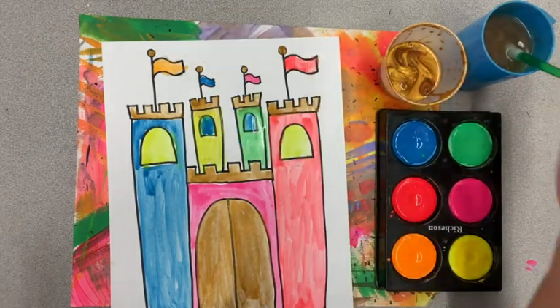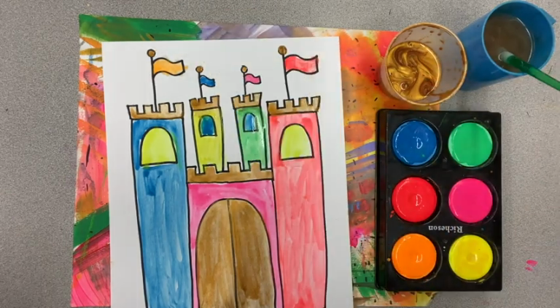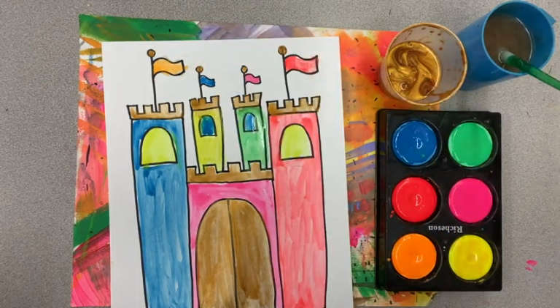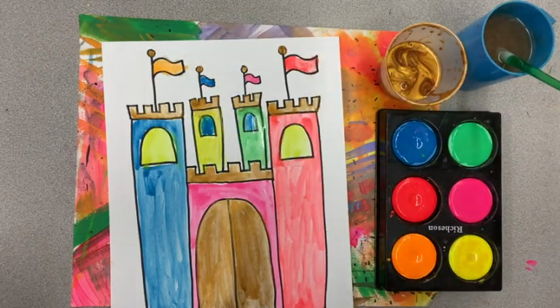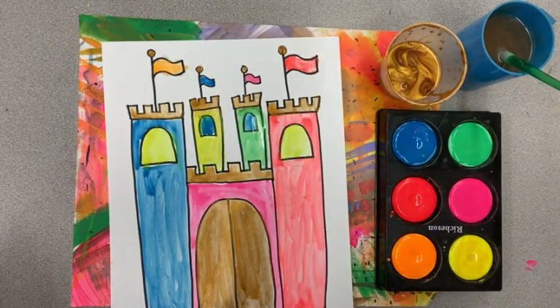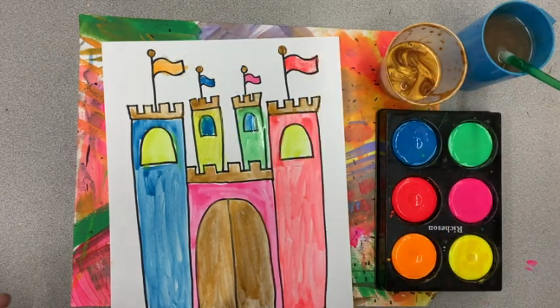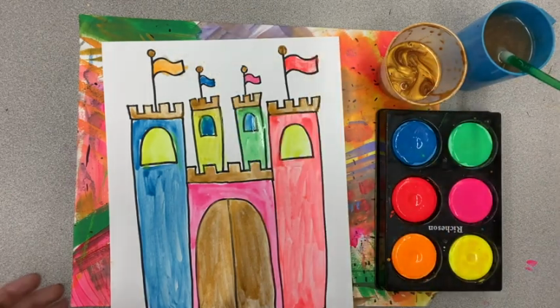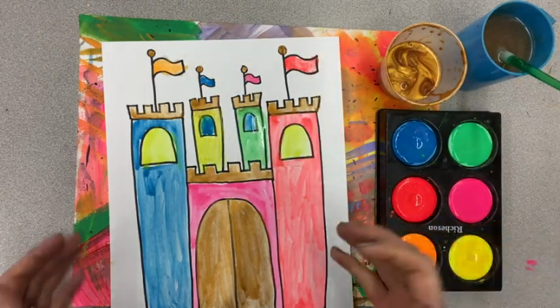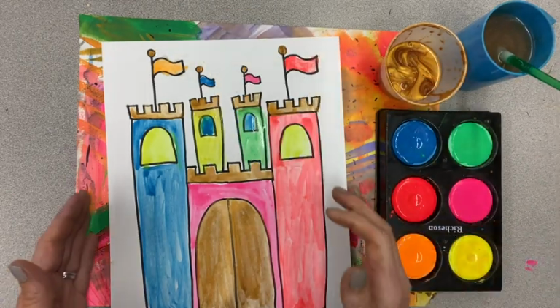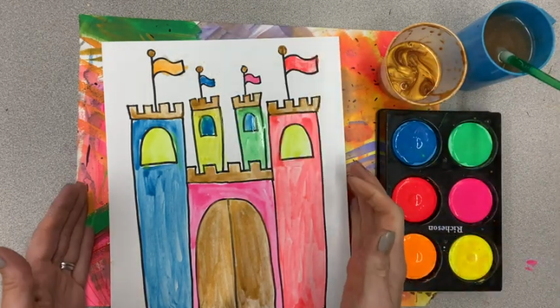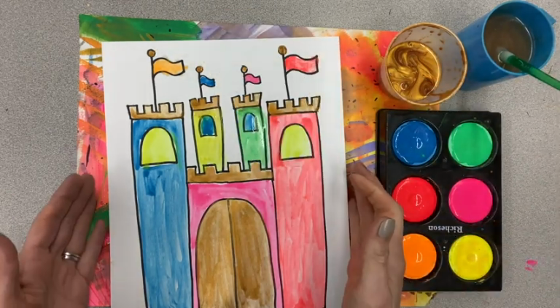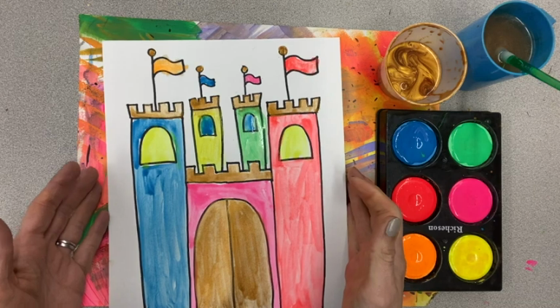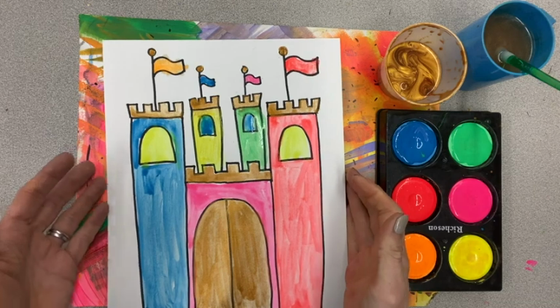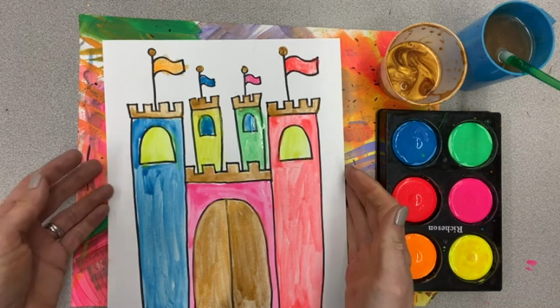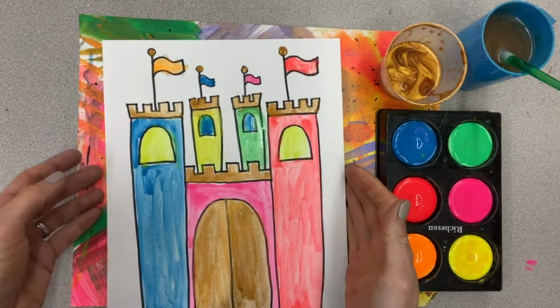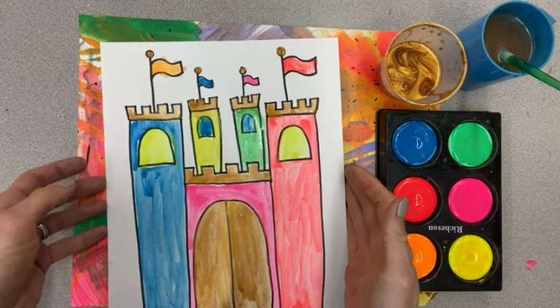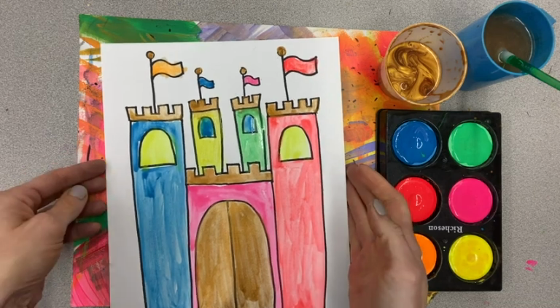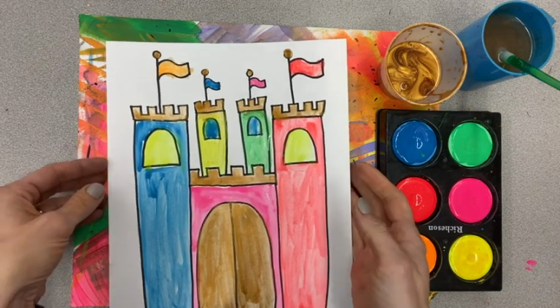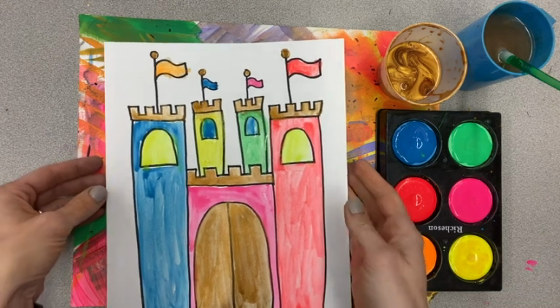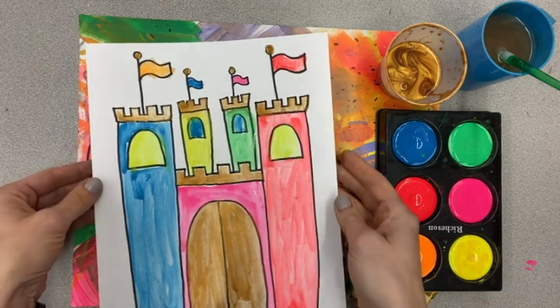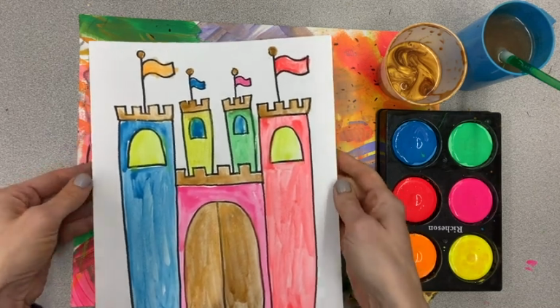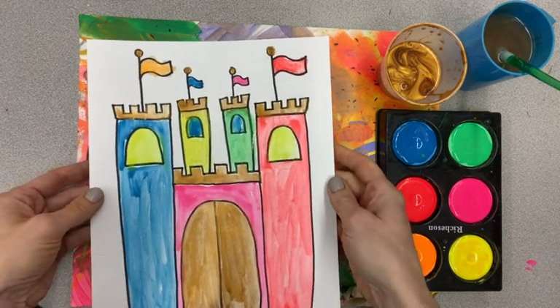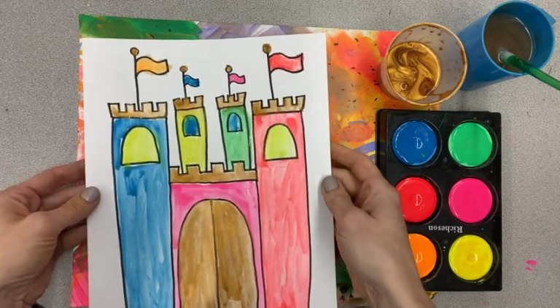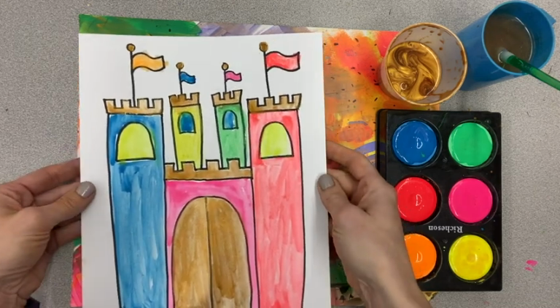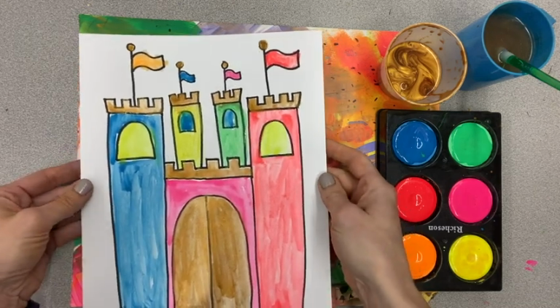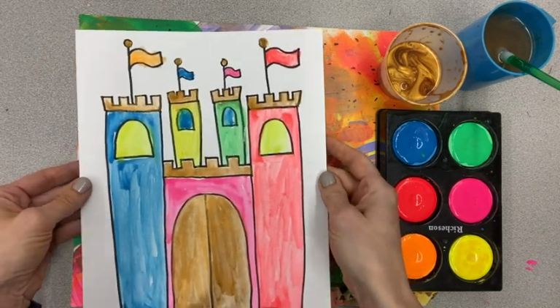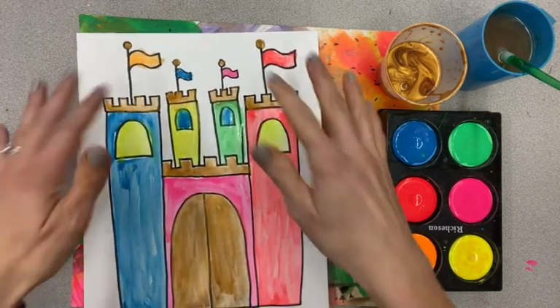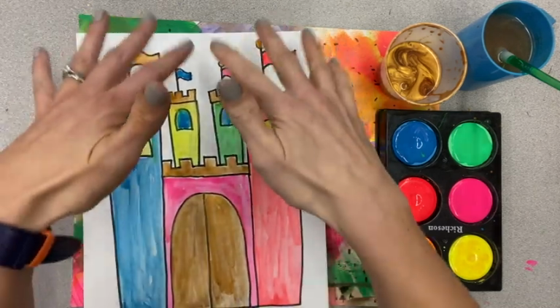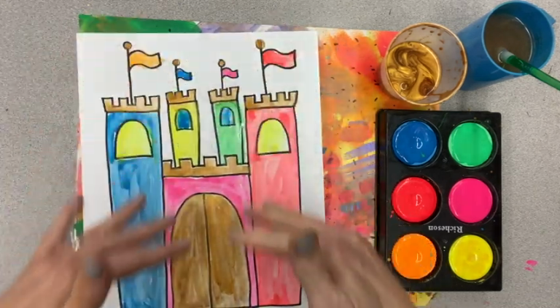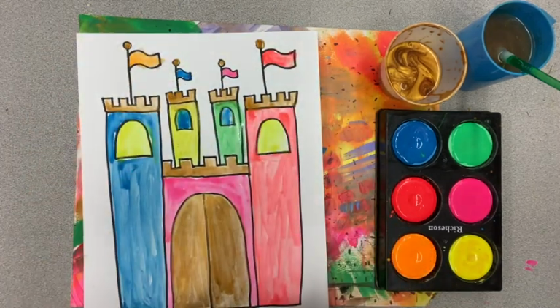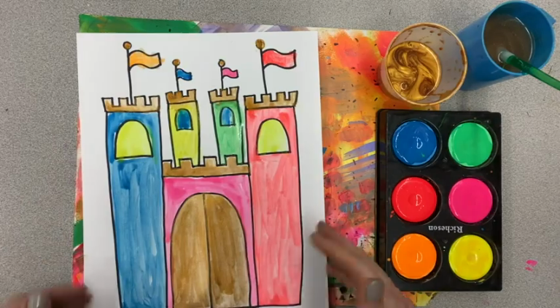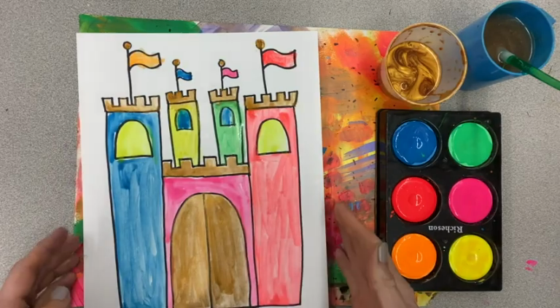All right boys and girls, I am all done with my castle. When you are finished, please don't pick your paper up because it might be very wet and we don't want the paints to drip down.